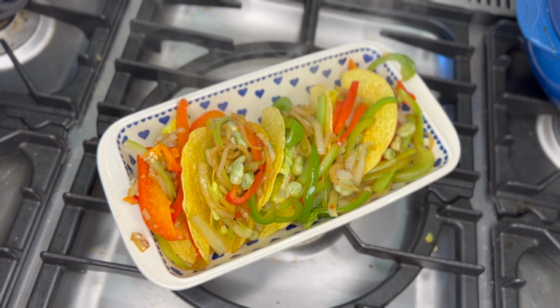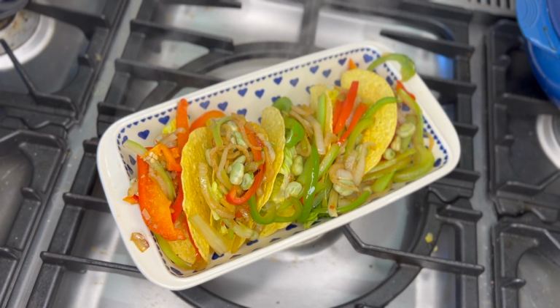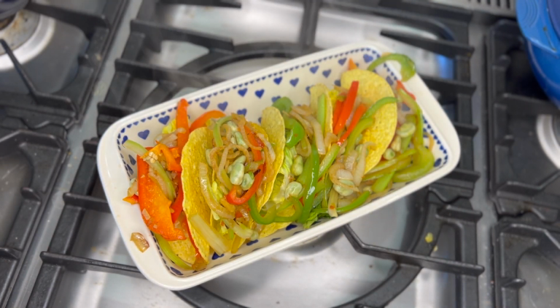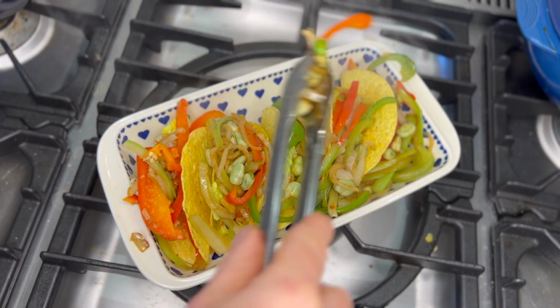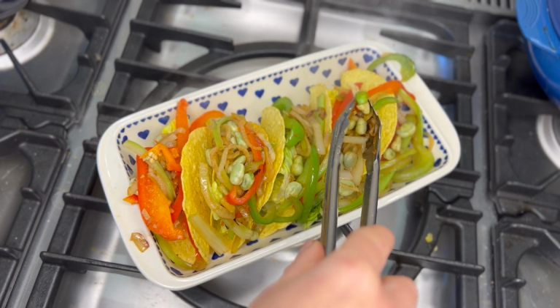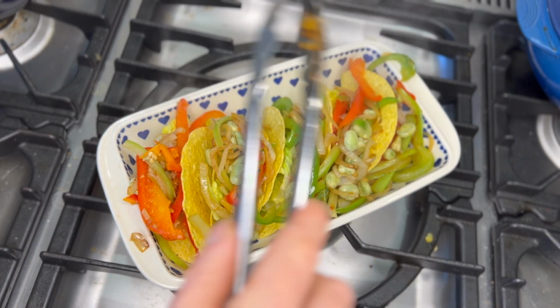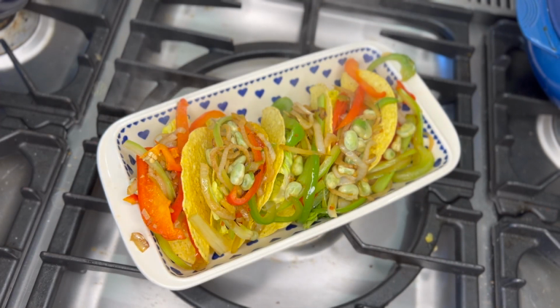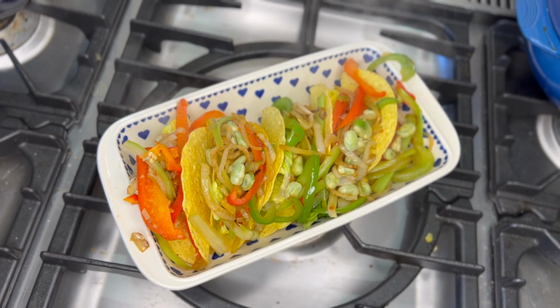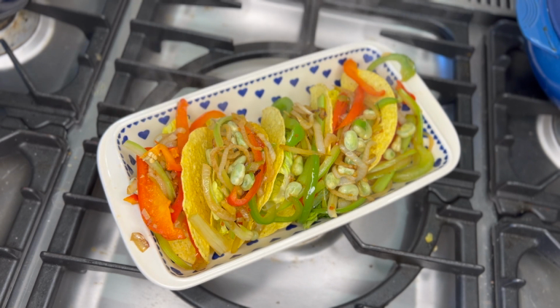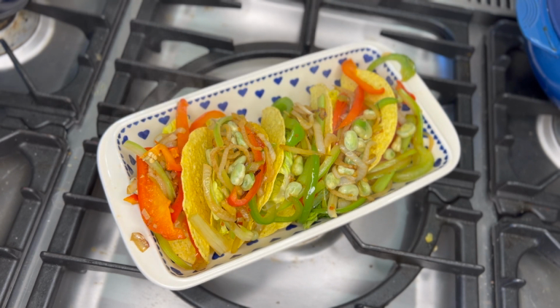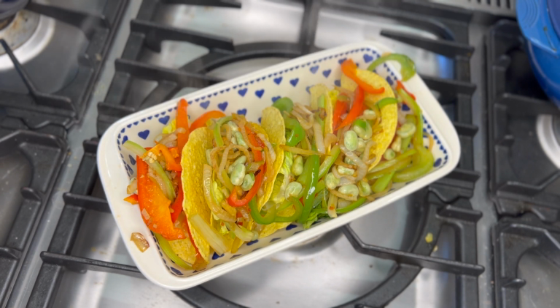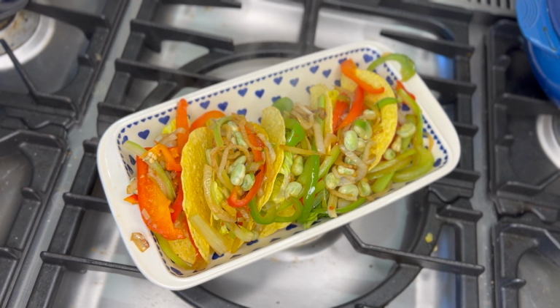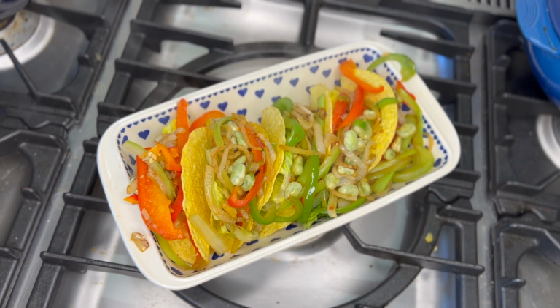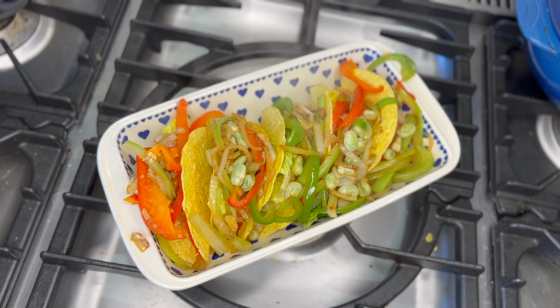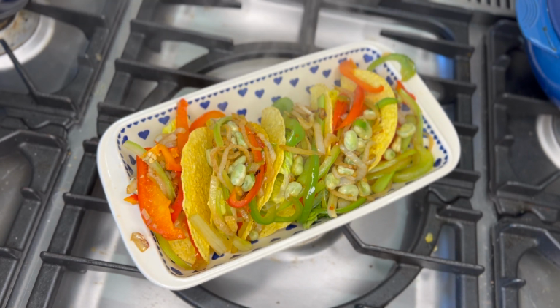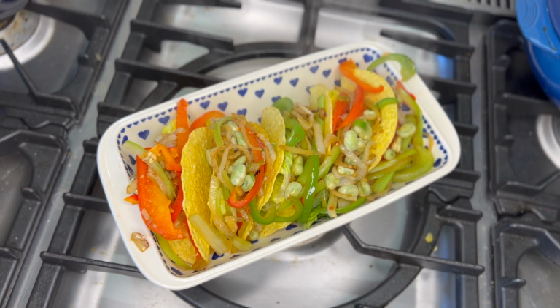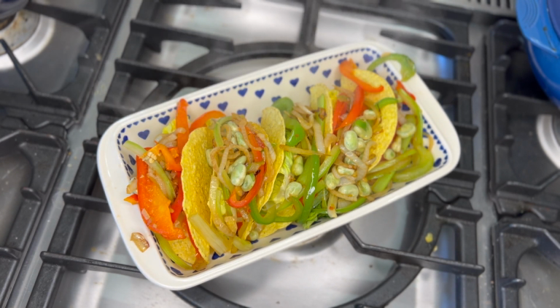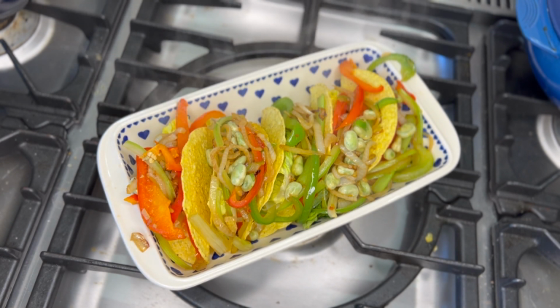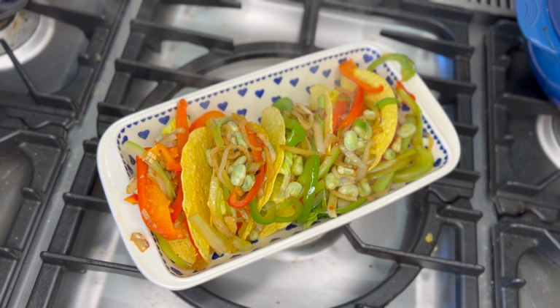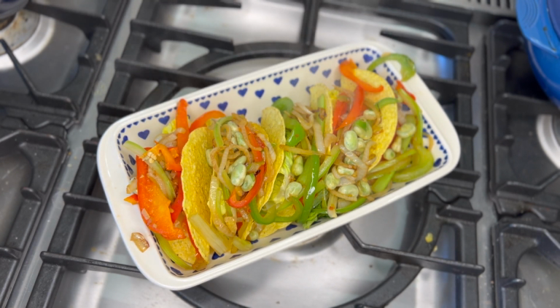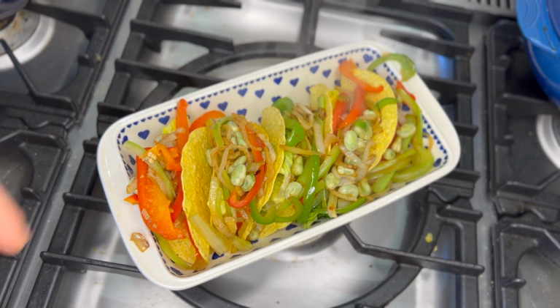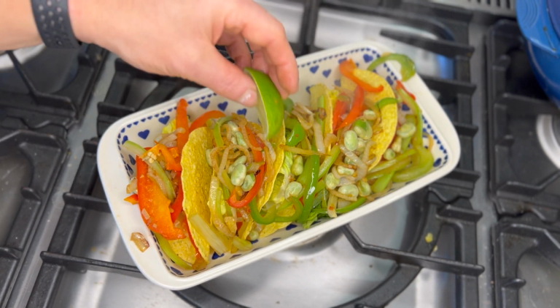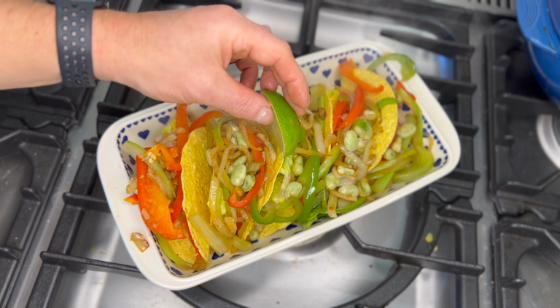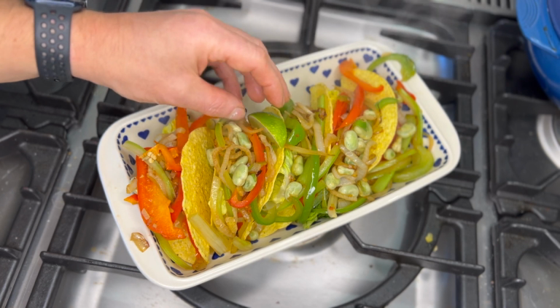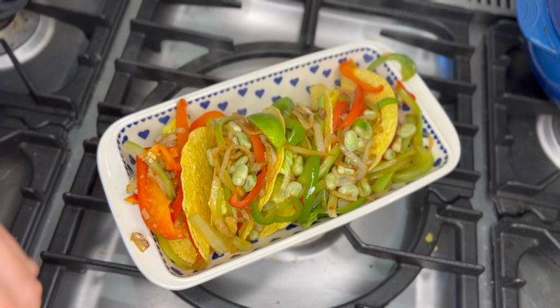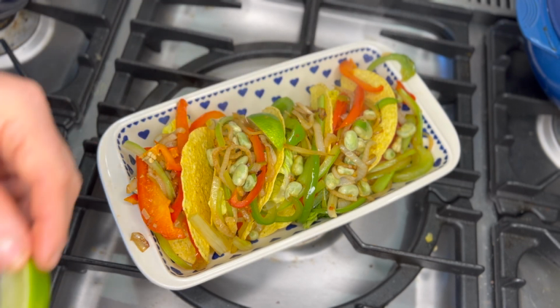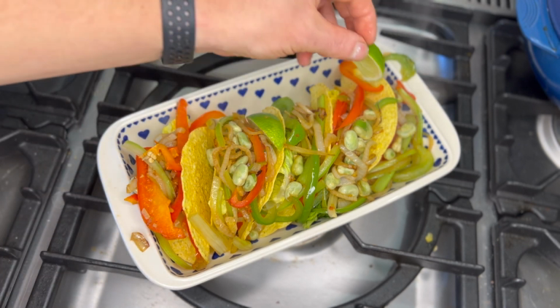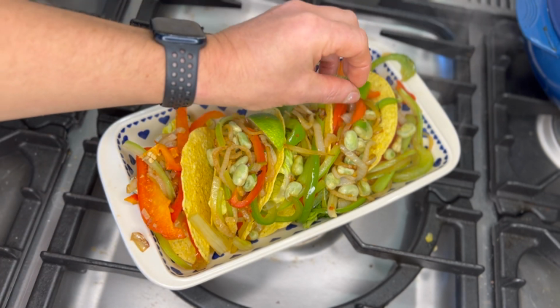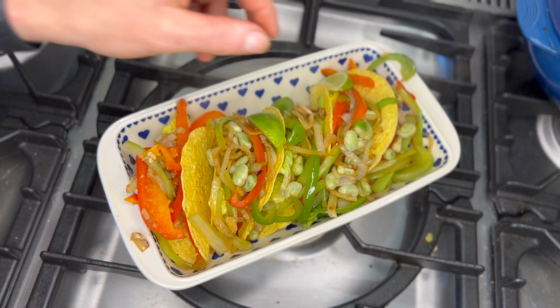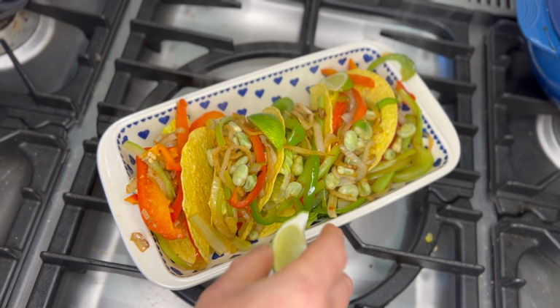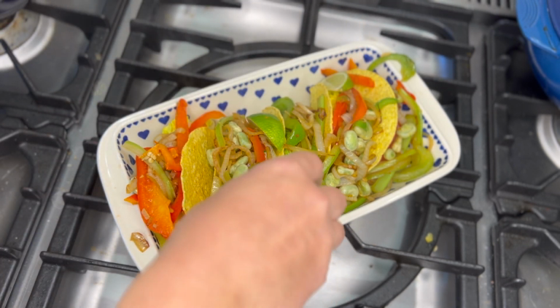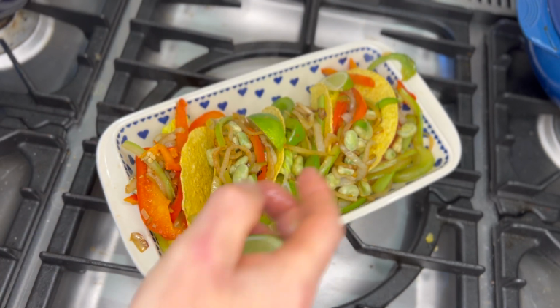Serve with maybe some salsa on the side and lime wedges.